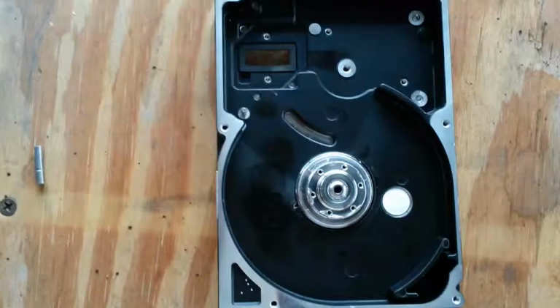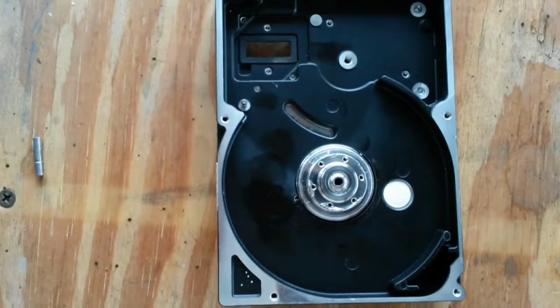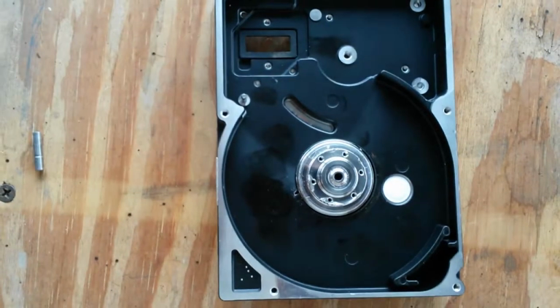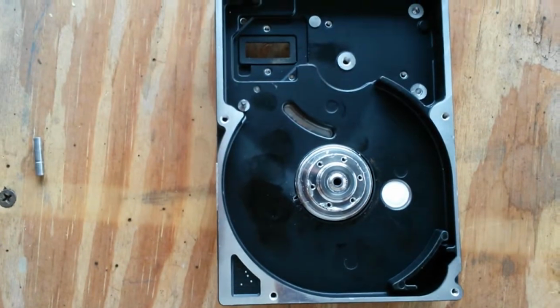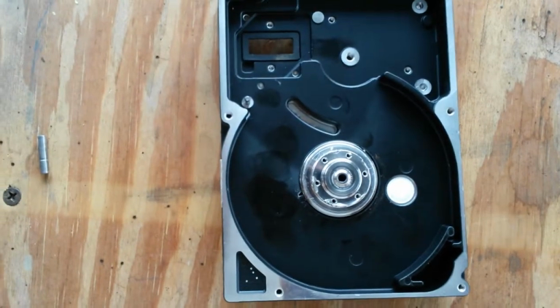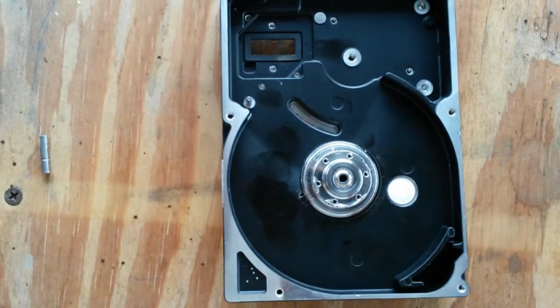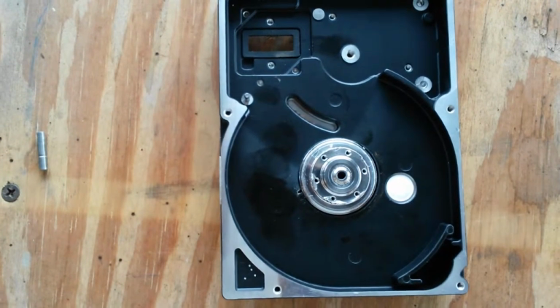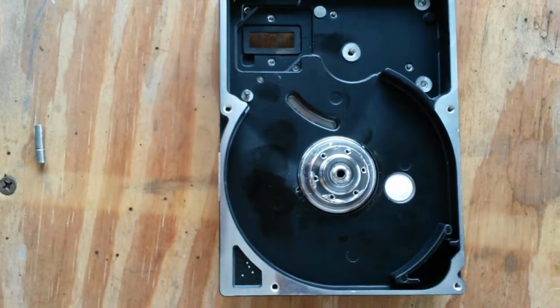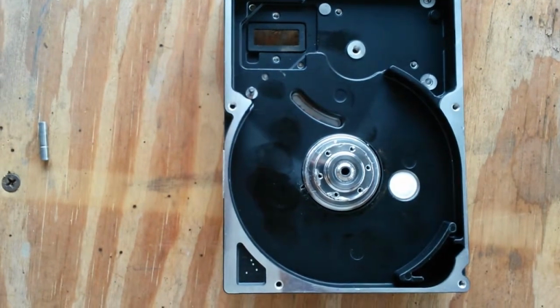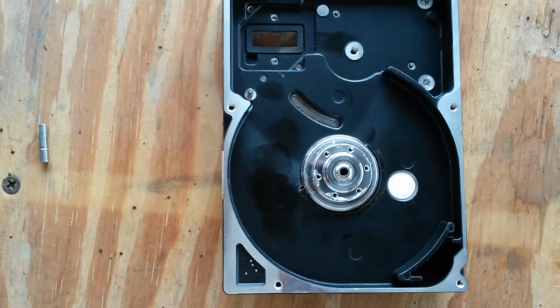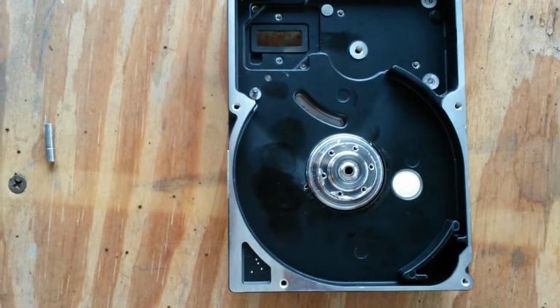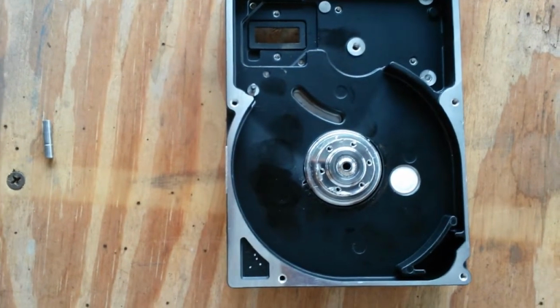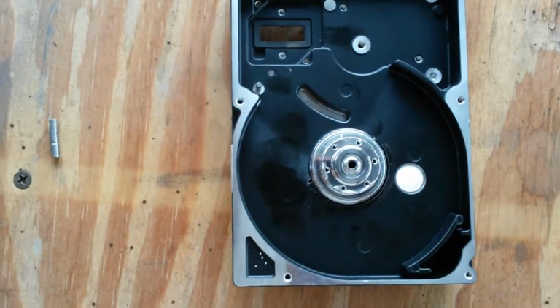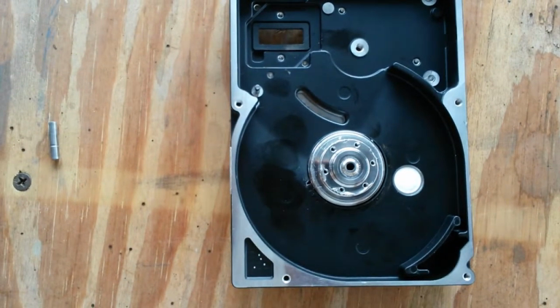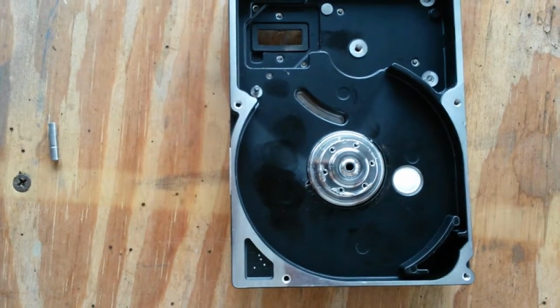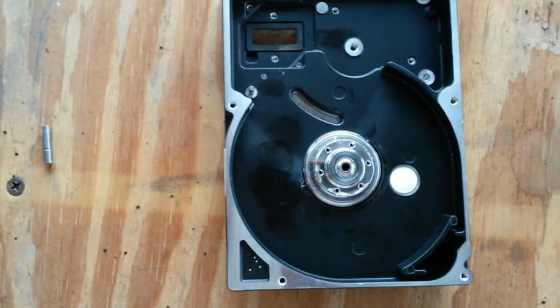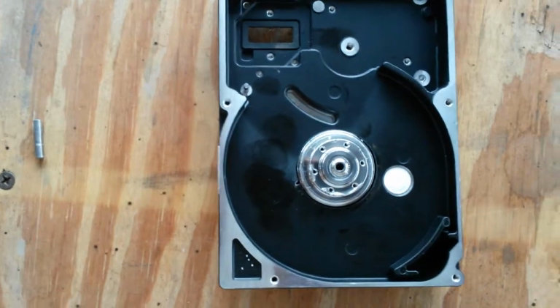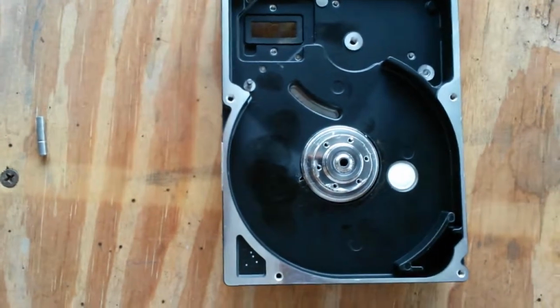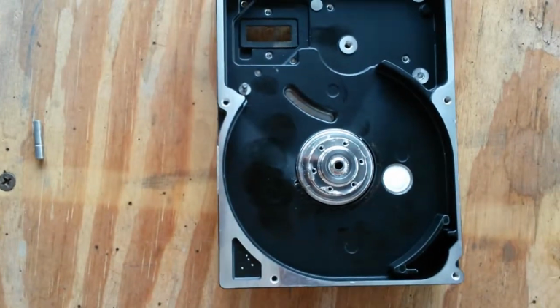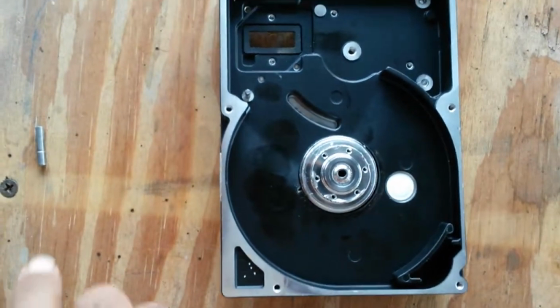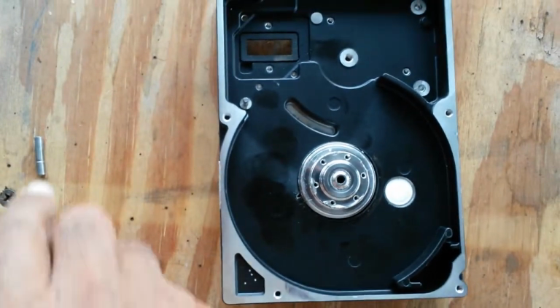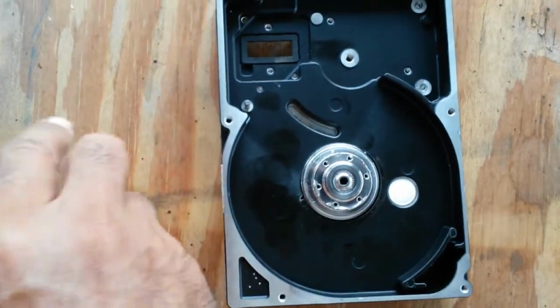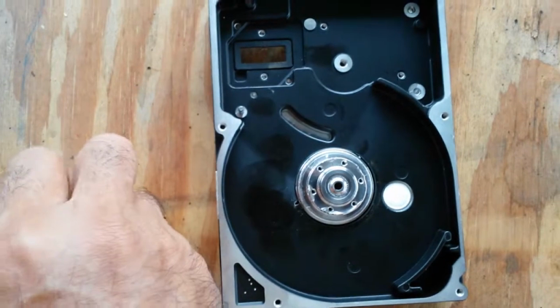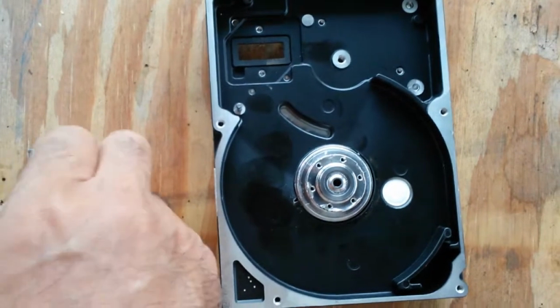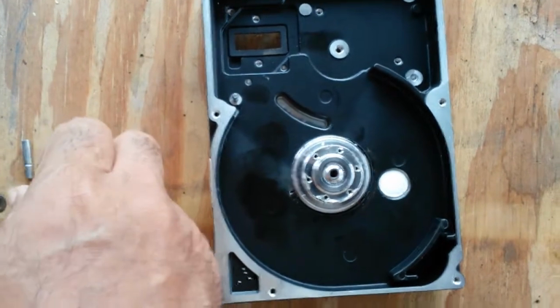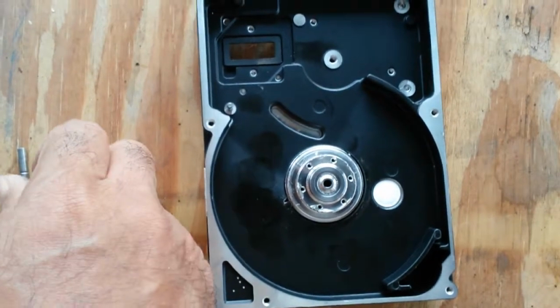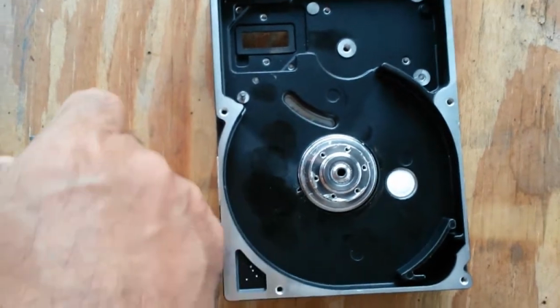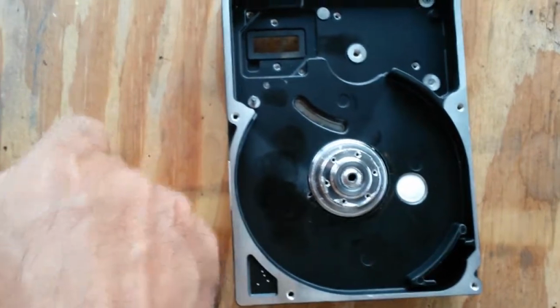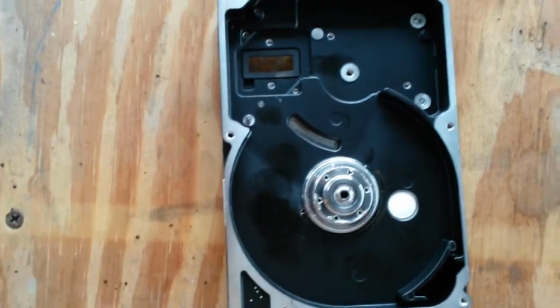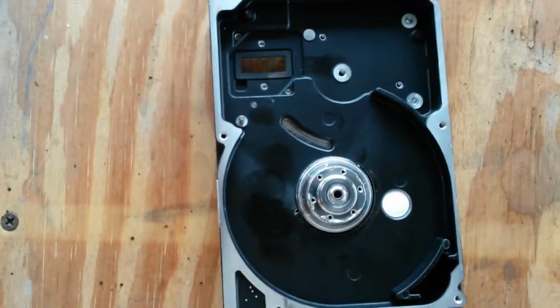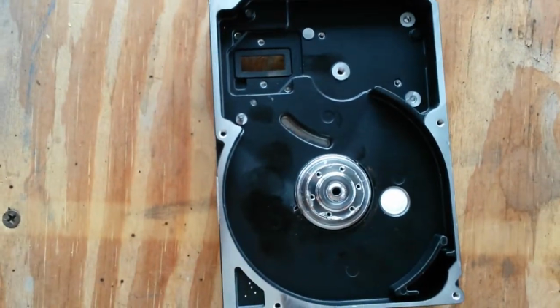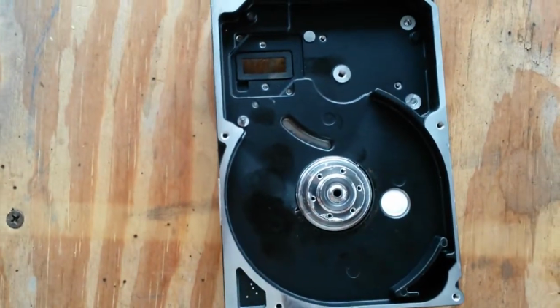I was able to secure quite a large number of hard drives. Essentially some larger entity was throwing away a lot of this stuff — servers and other things.